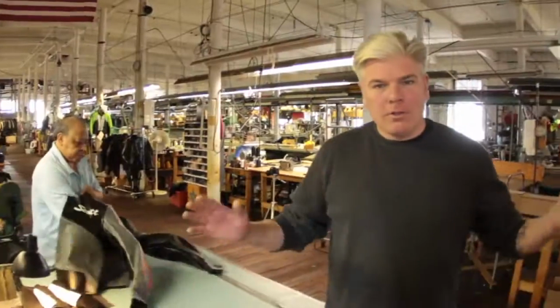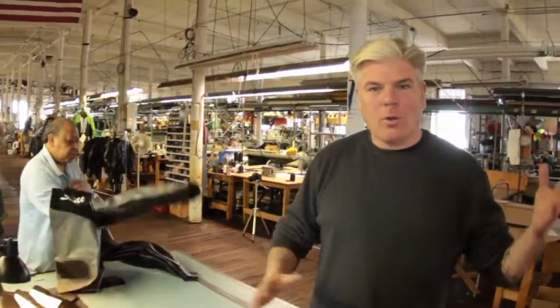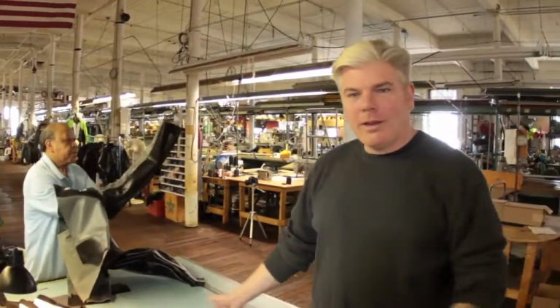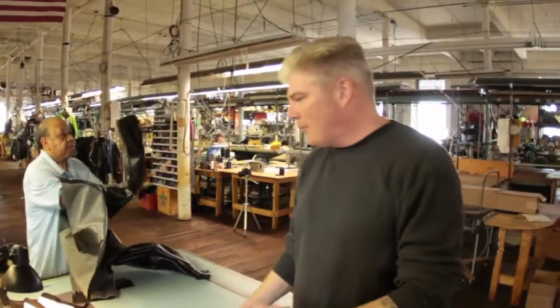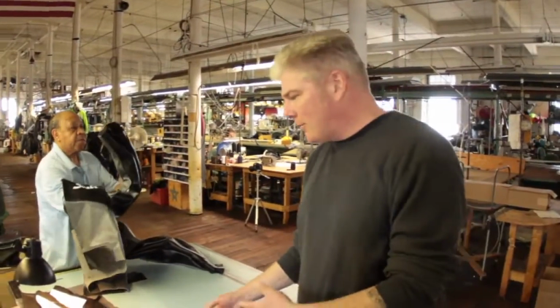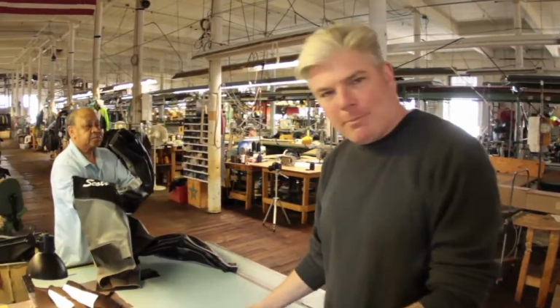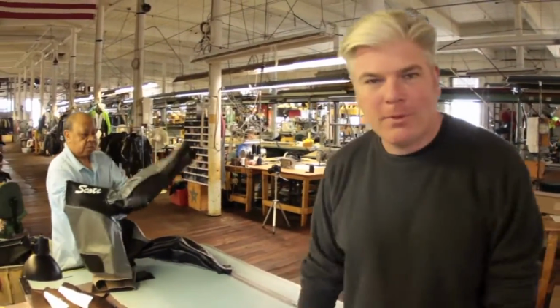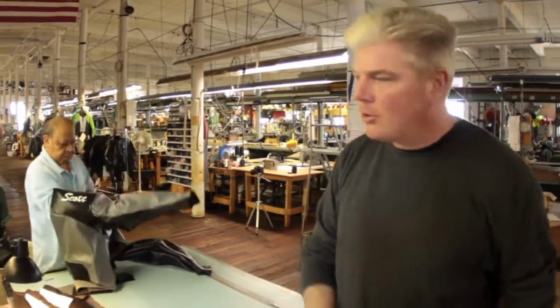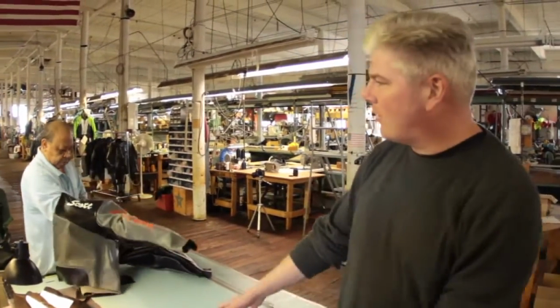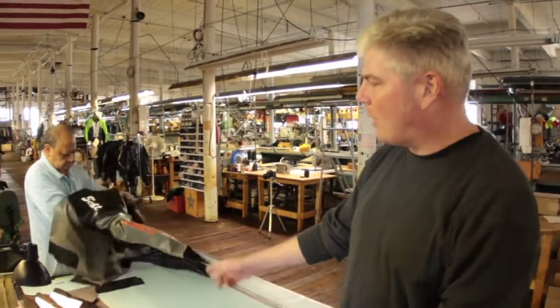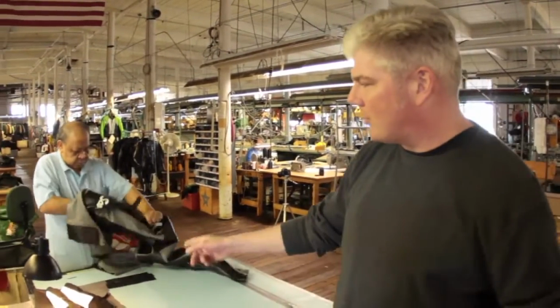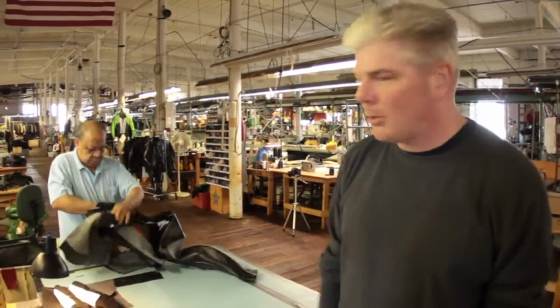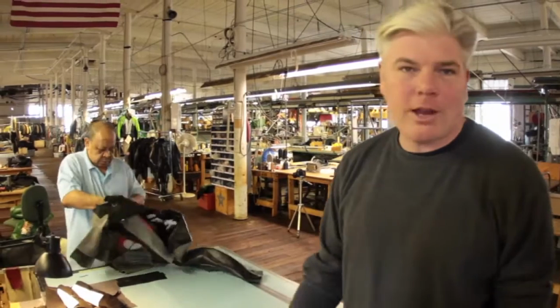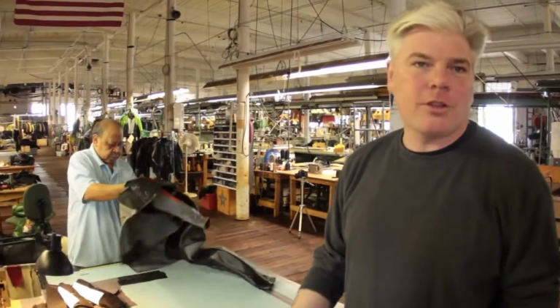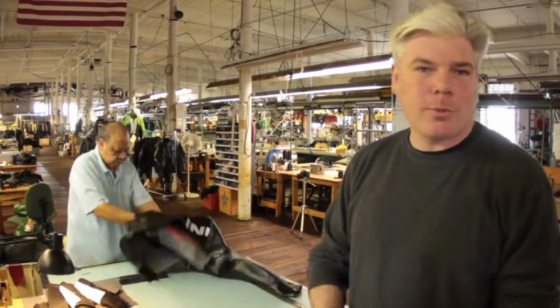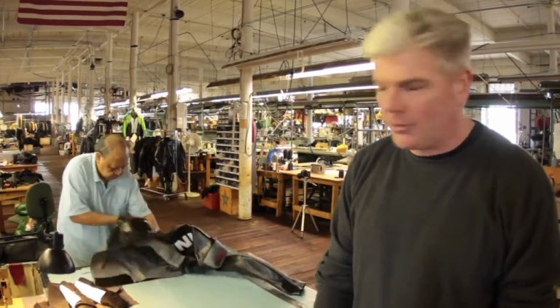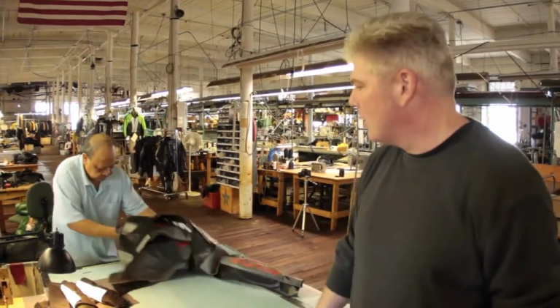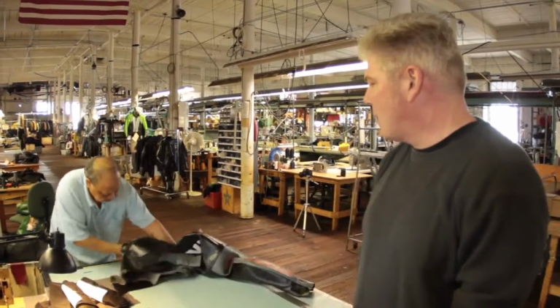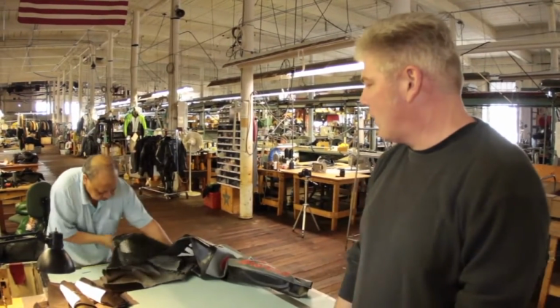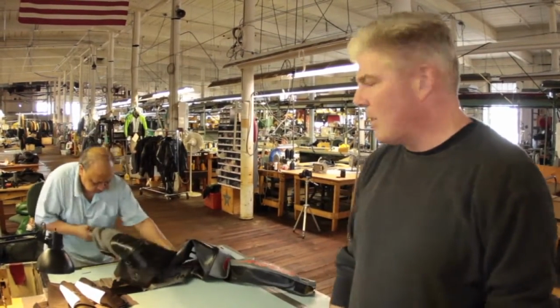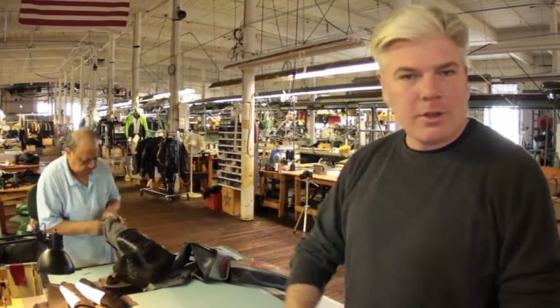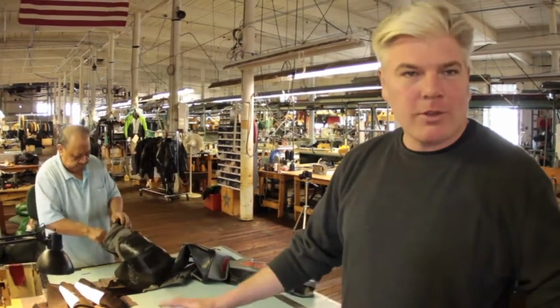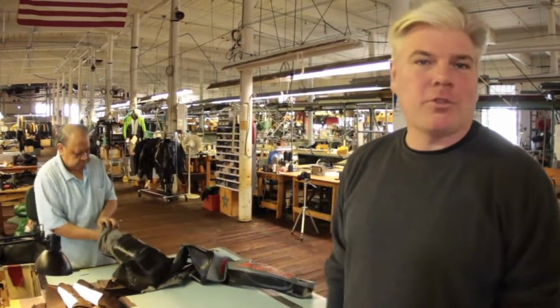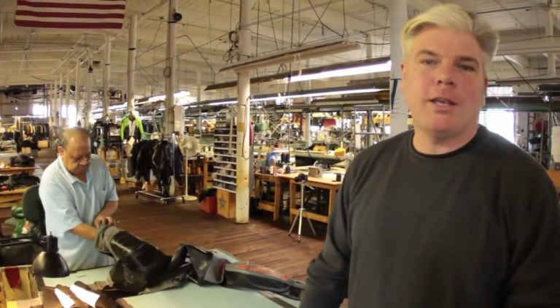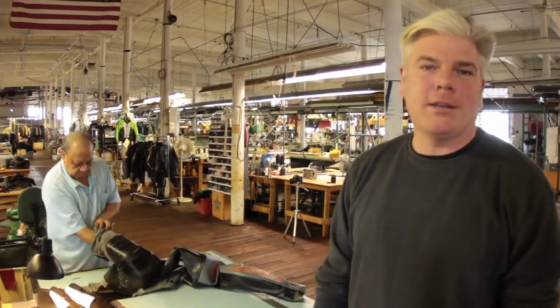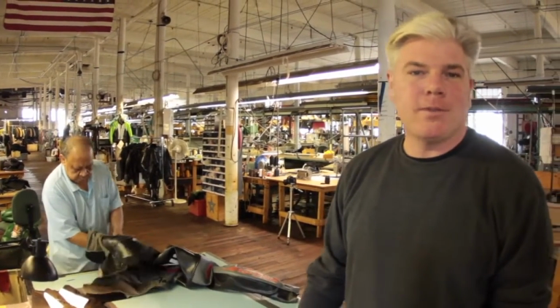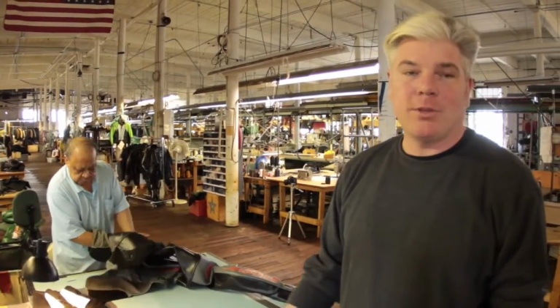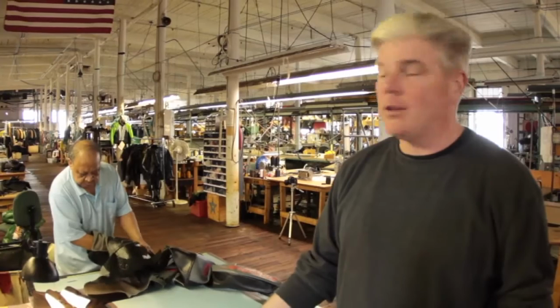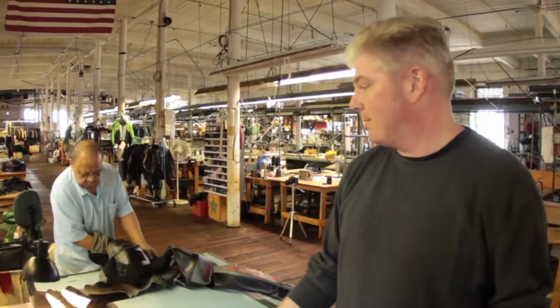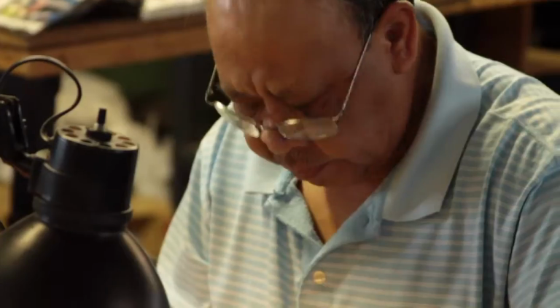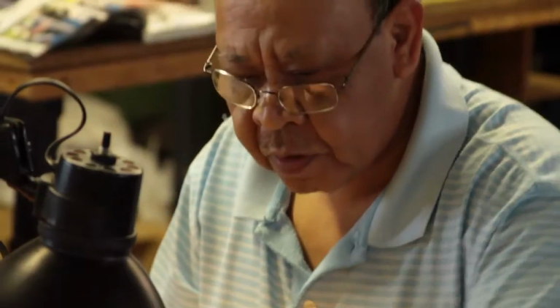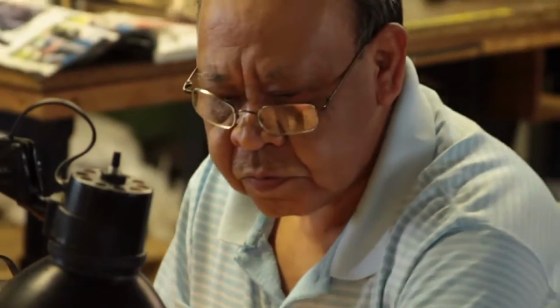Down to the final step — the finishing table. Alex is going to put the liners in, zippers, and make sure everything's the way it's supposed to be, and it should be done. Let's watch.